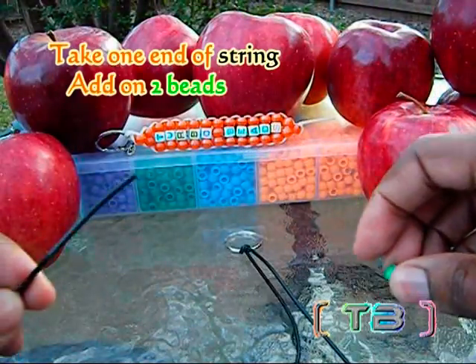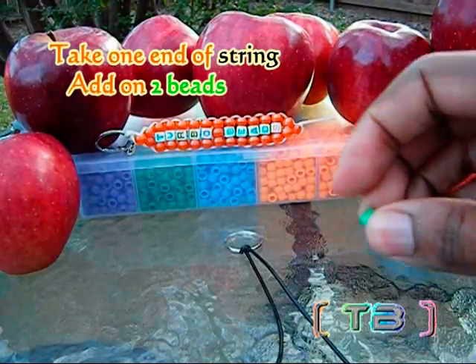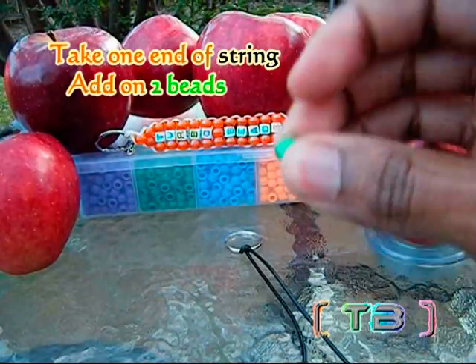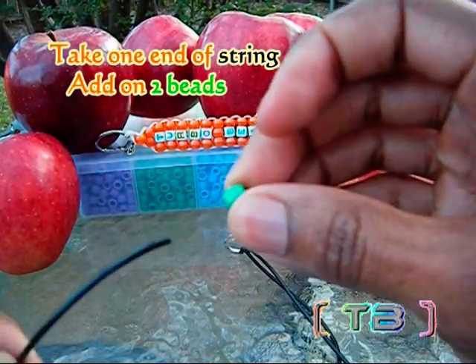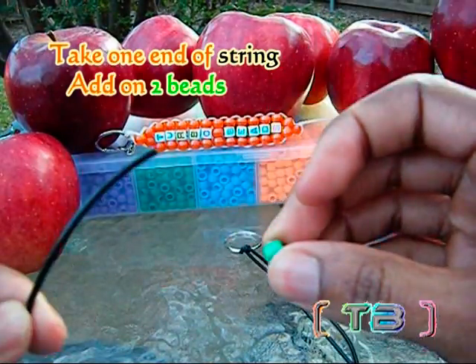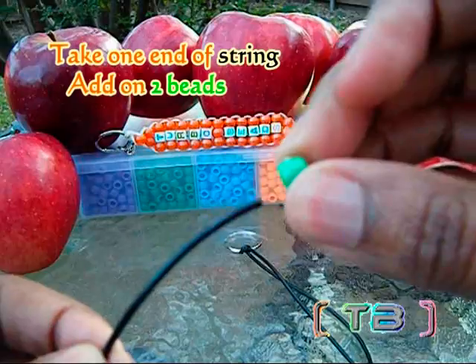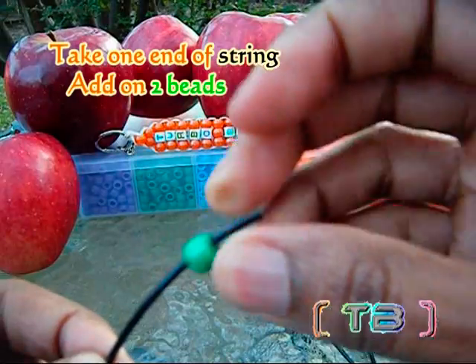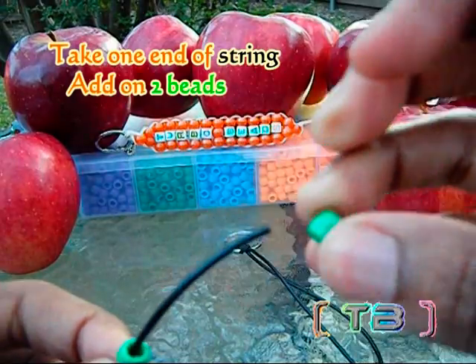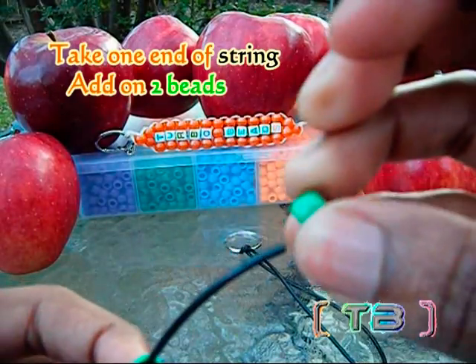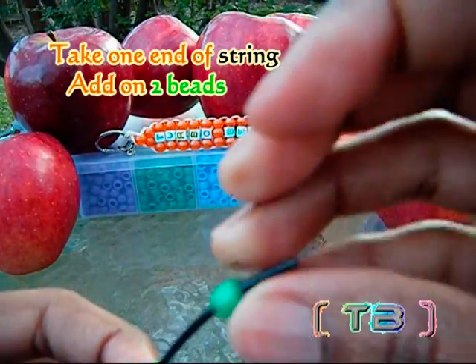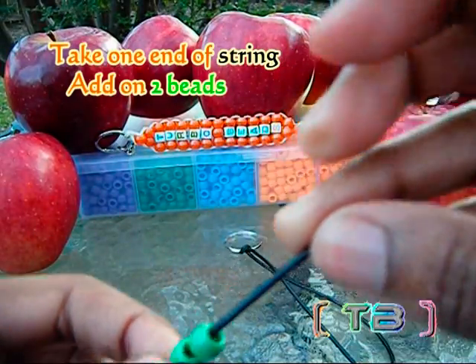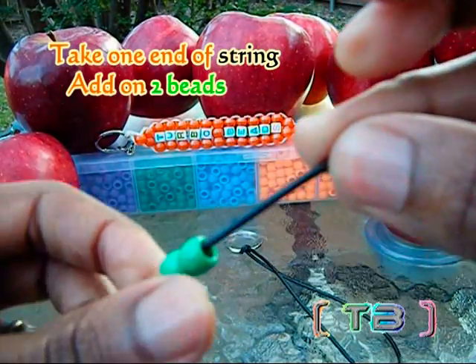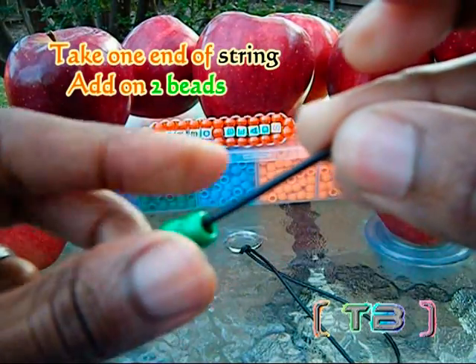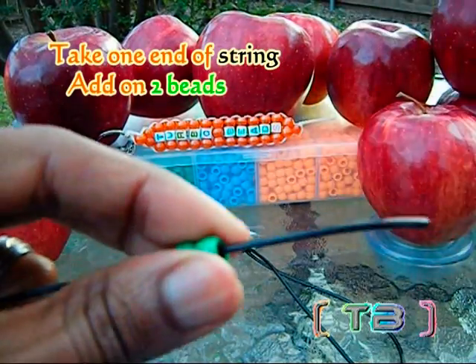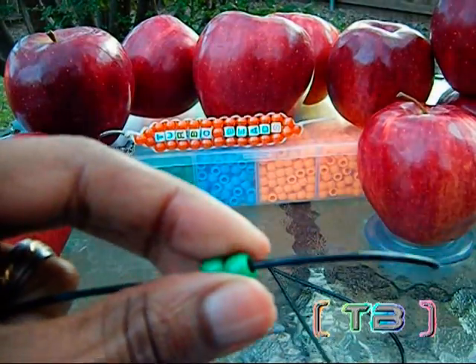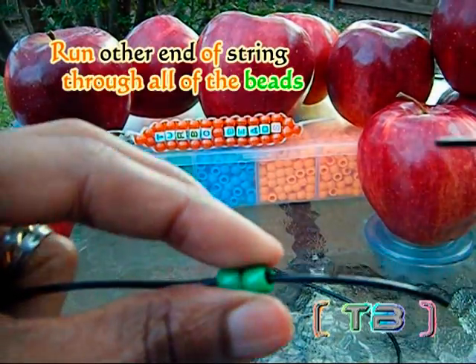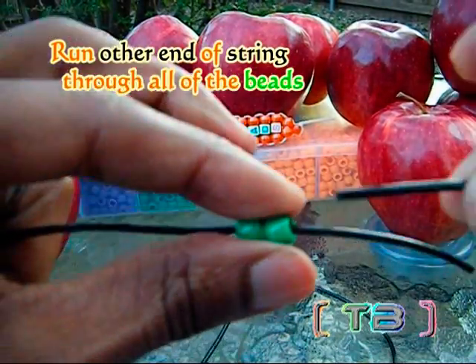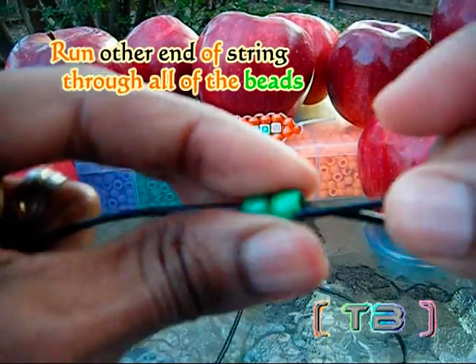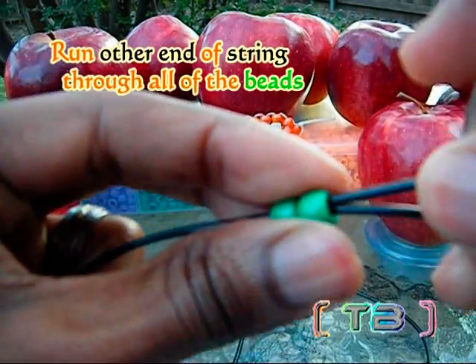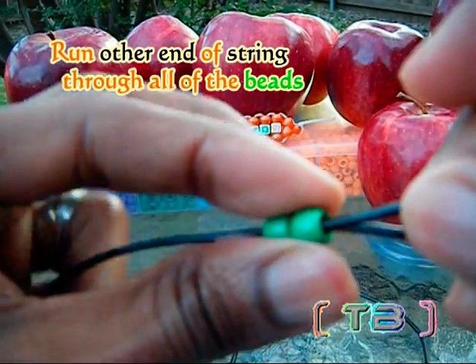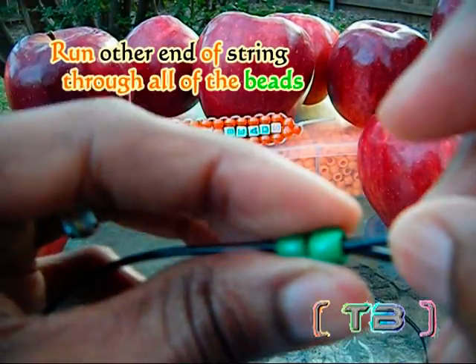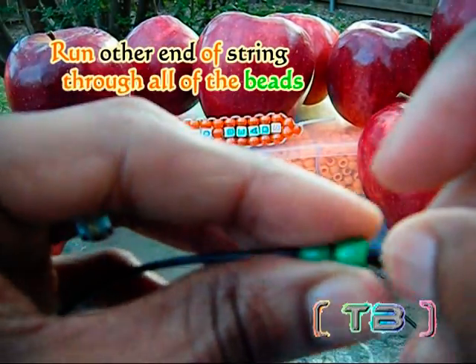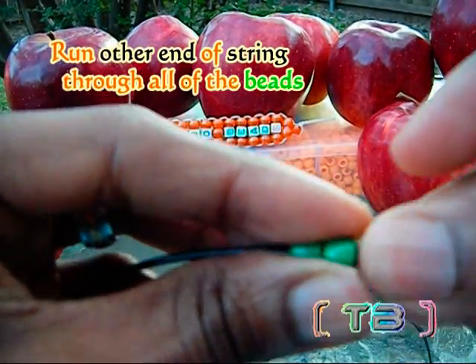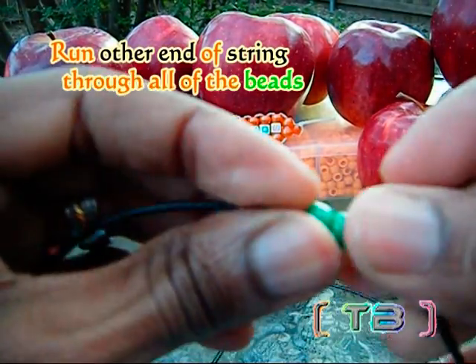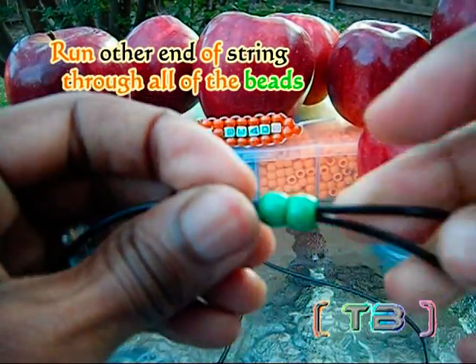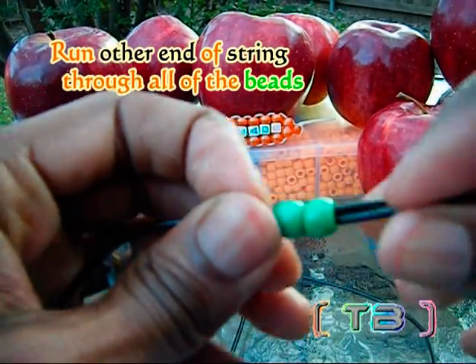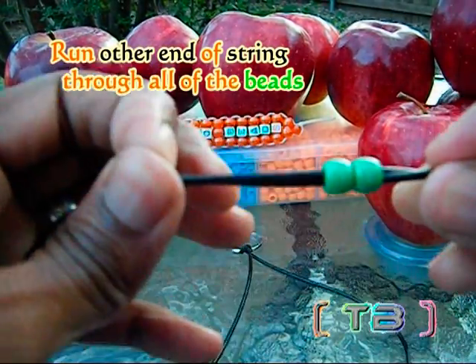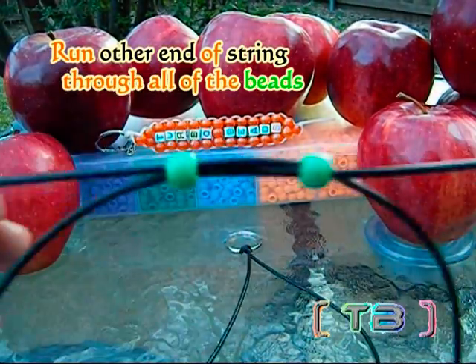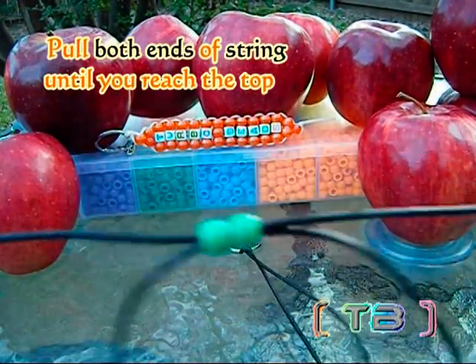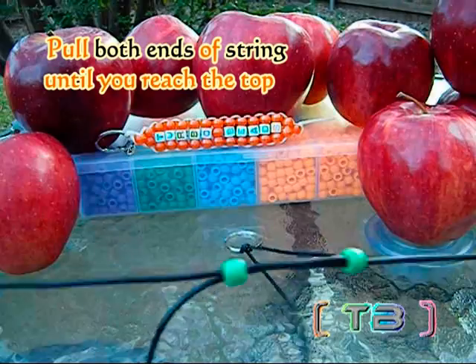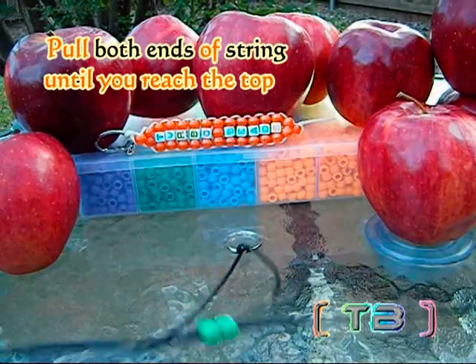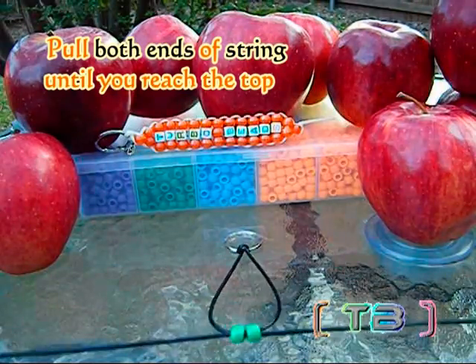Lacing on a row of beads is easy. You're going to take your string and add your beads to one end of the string. You'll take your other end of string and run those through the beads as well, going in the opposite direction. You'll pull both ends of the string until you've reached the top.